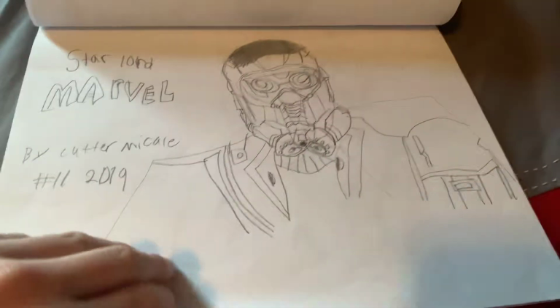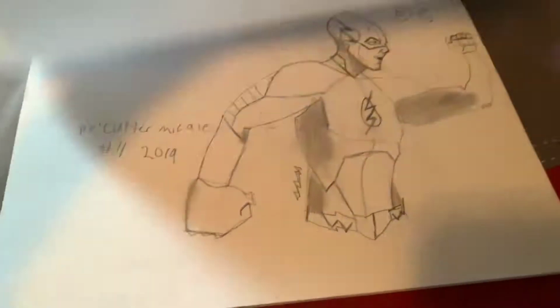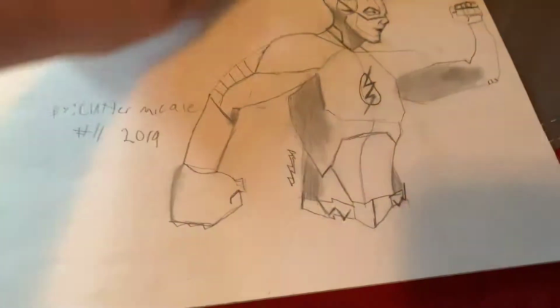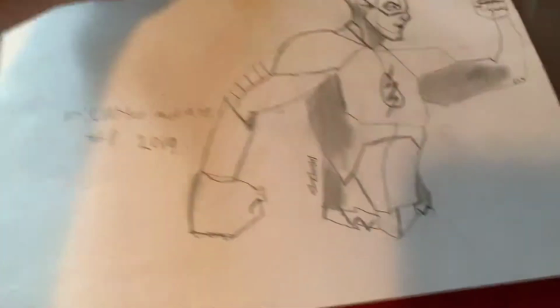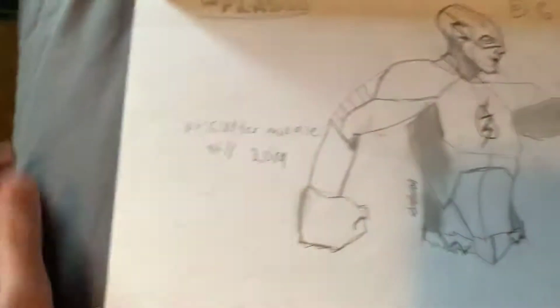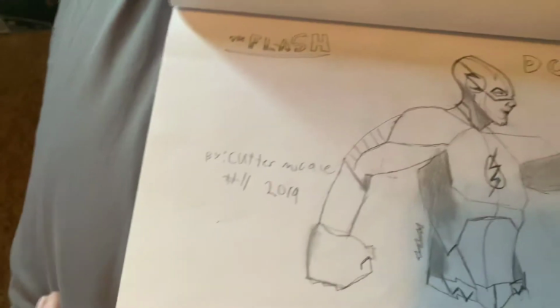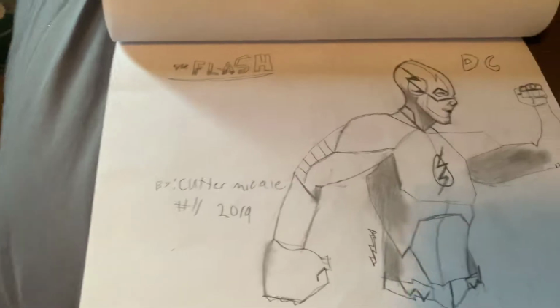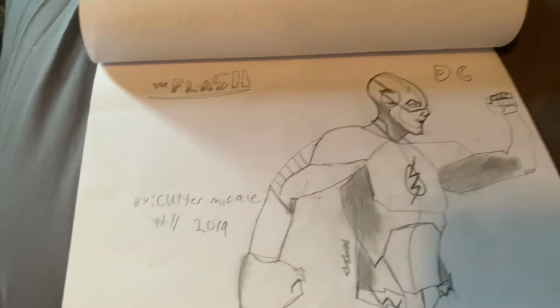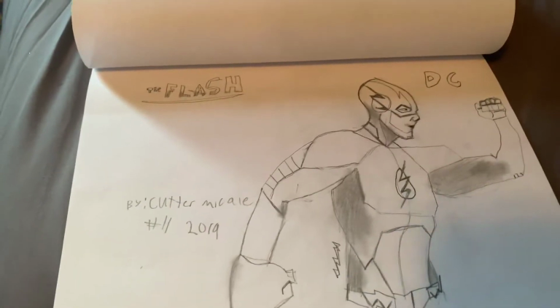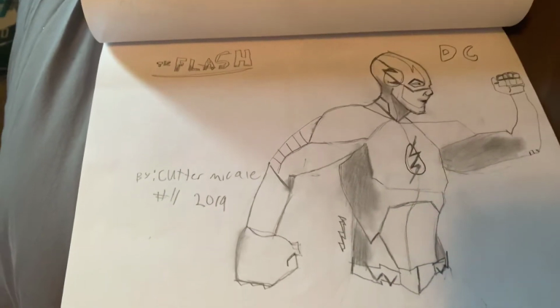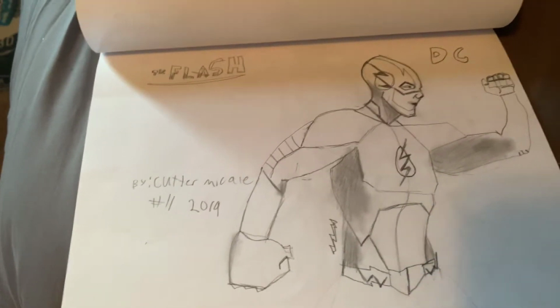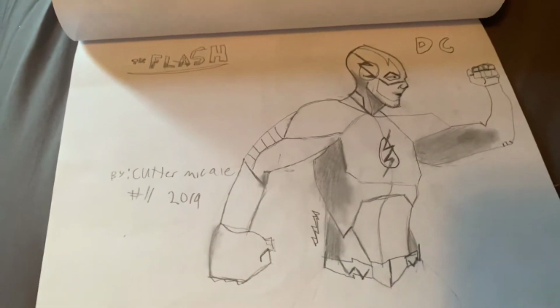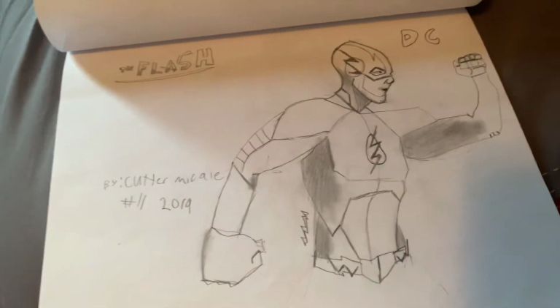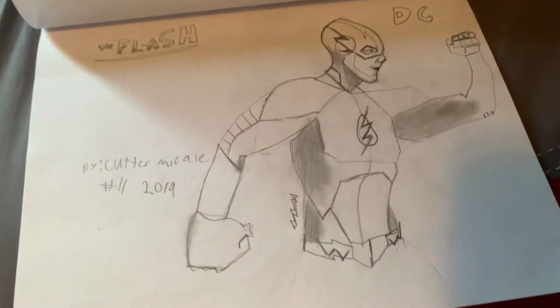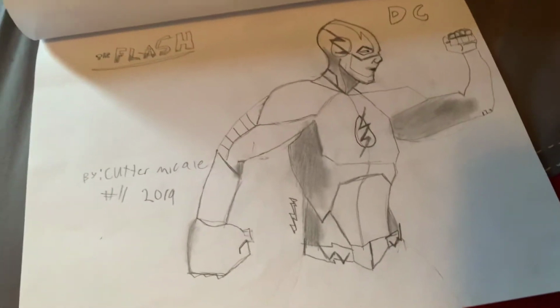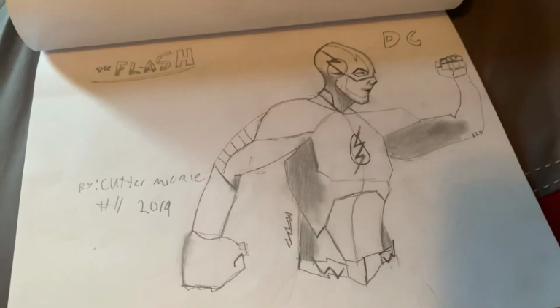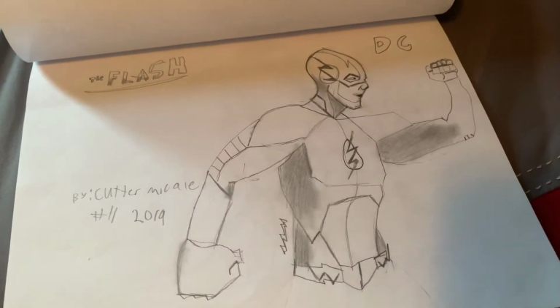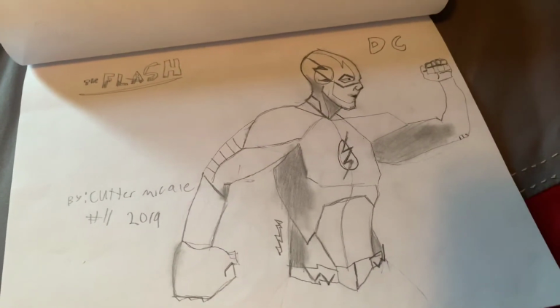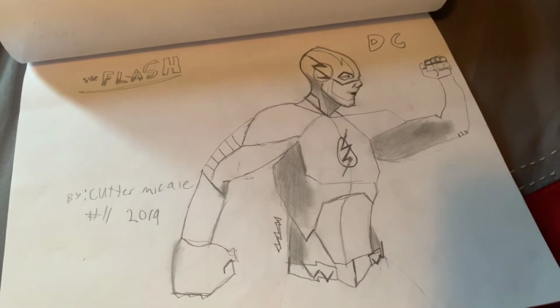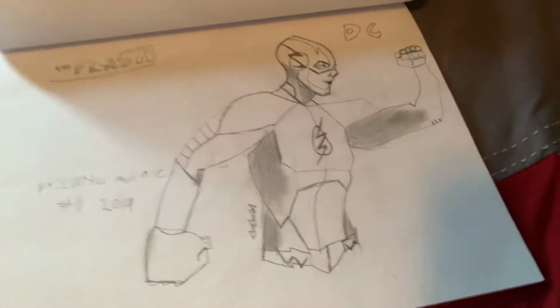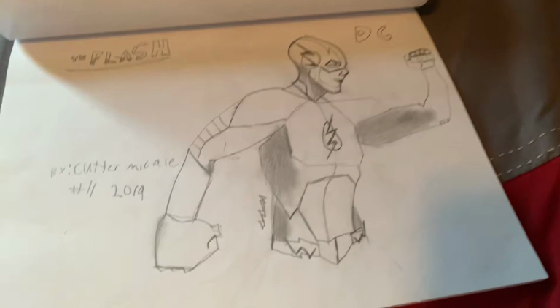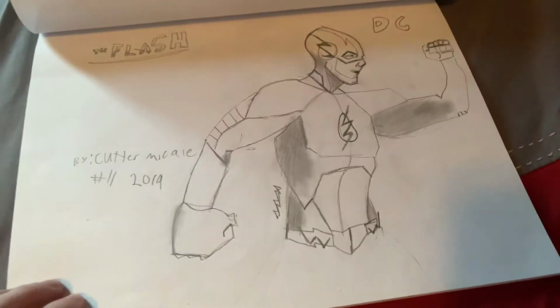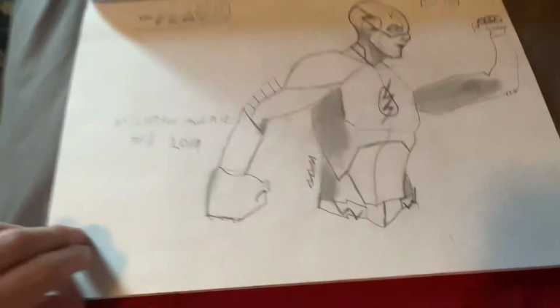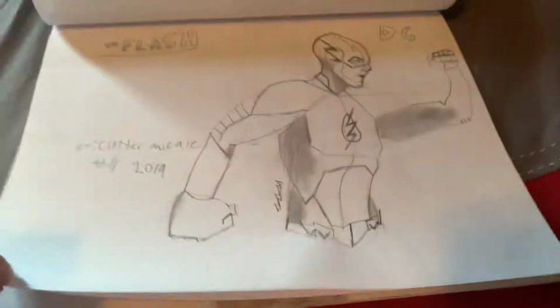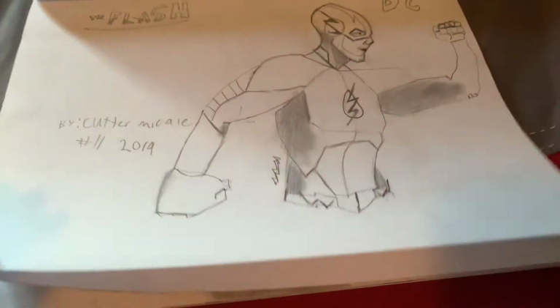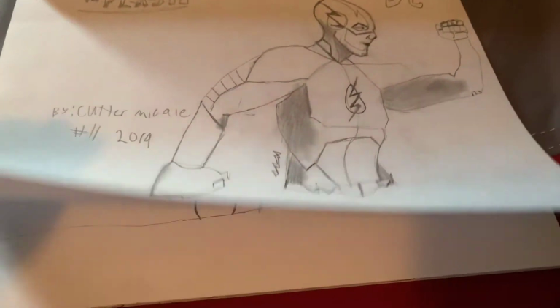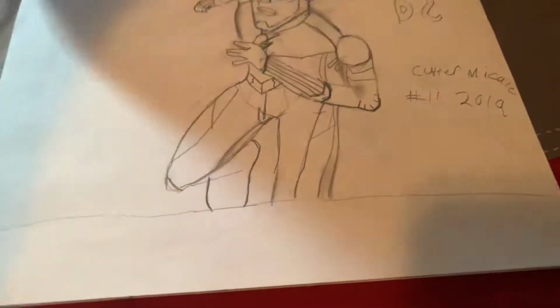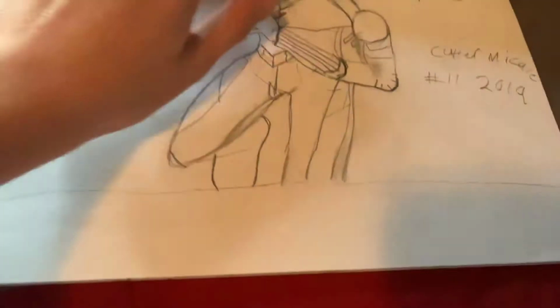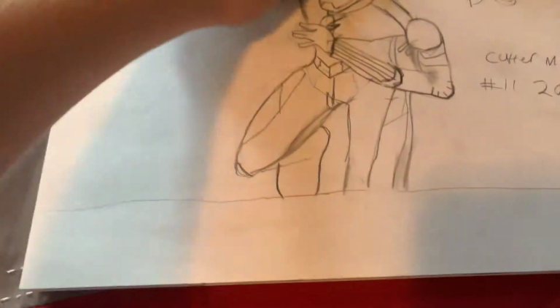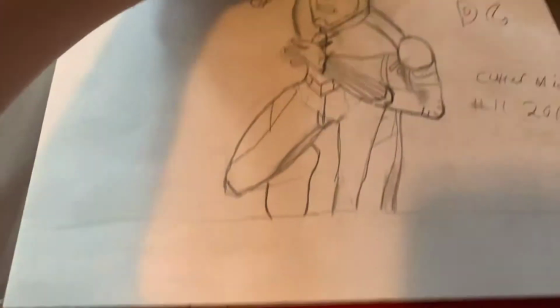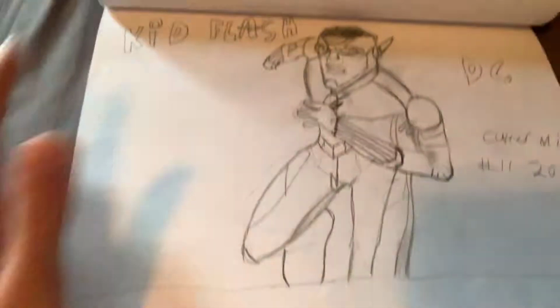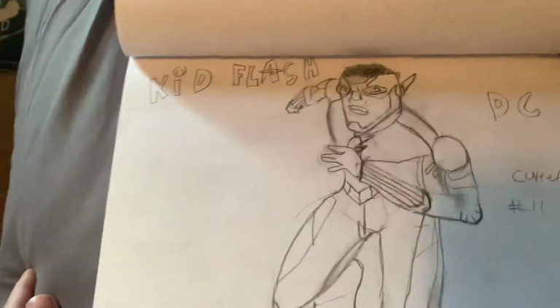Next up, we have the Flash running in his position. Now this one isn't too detailed — it's okay. So we have Kid Flash.